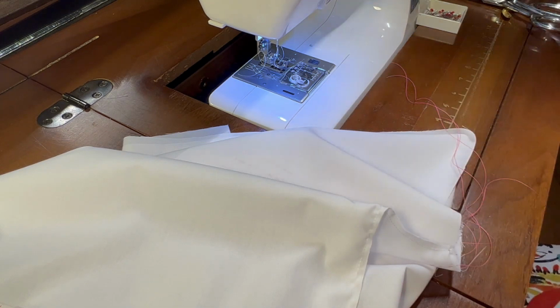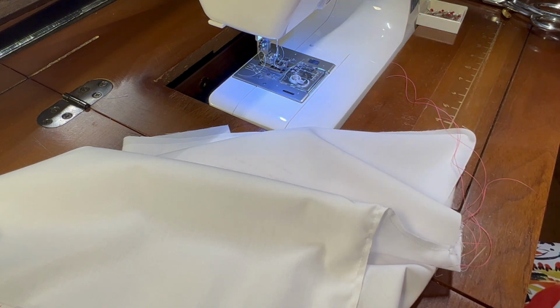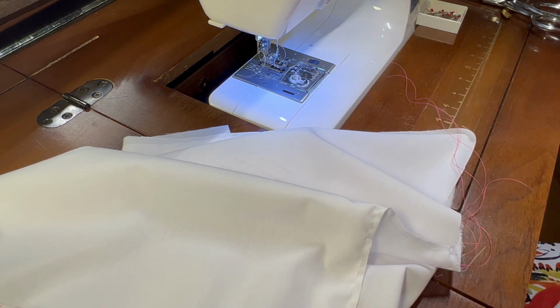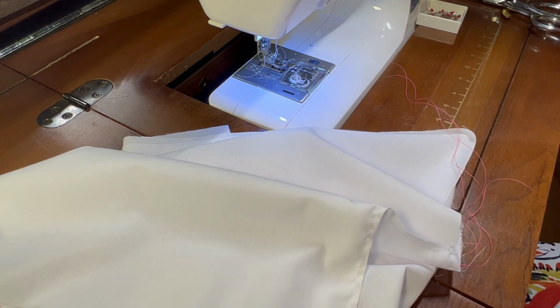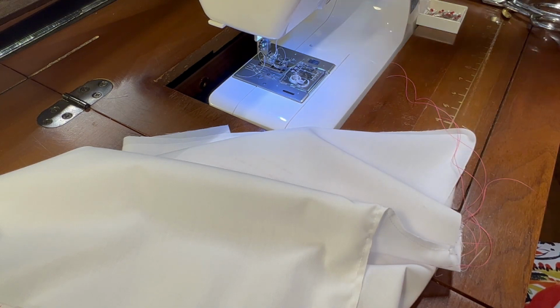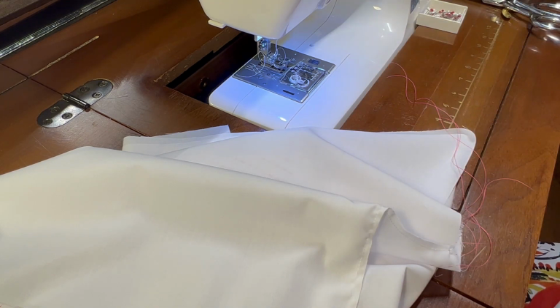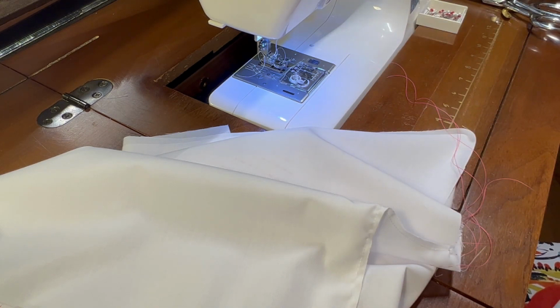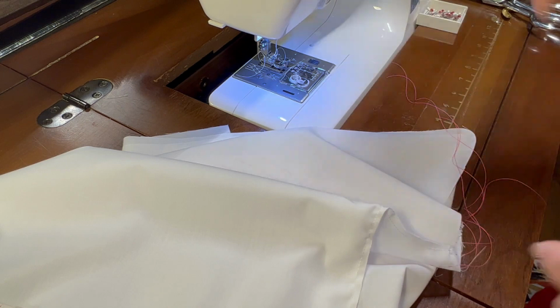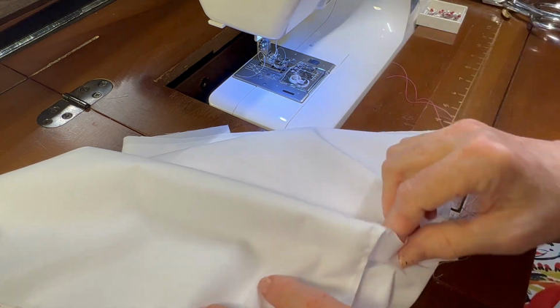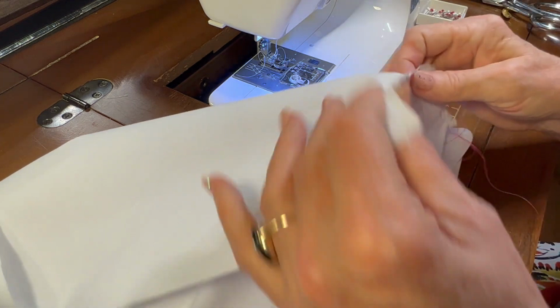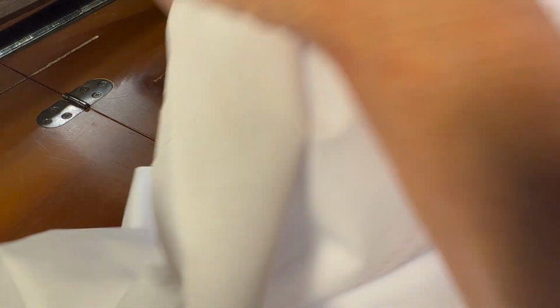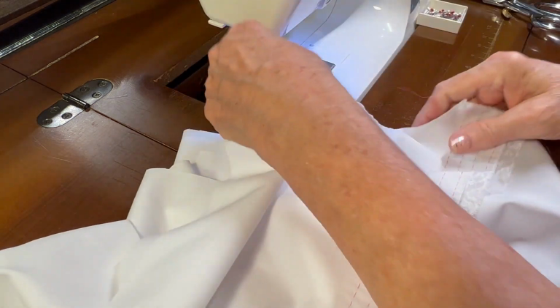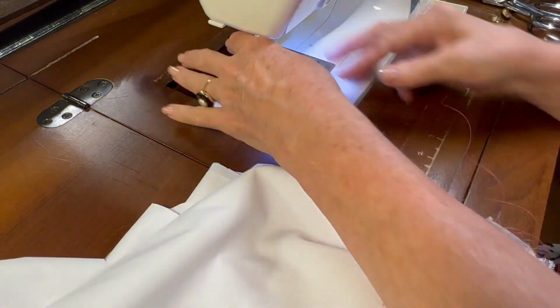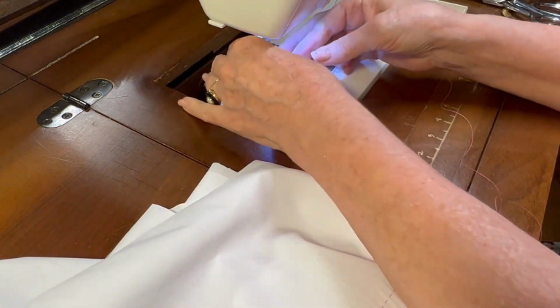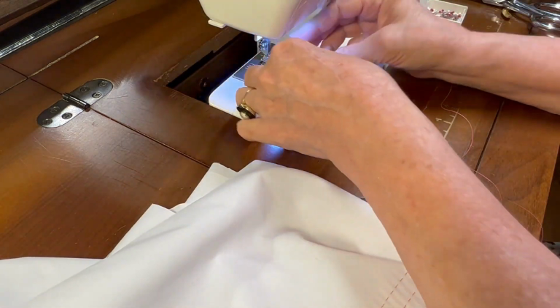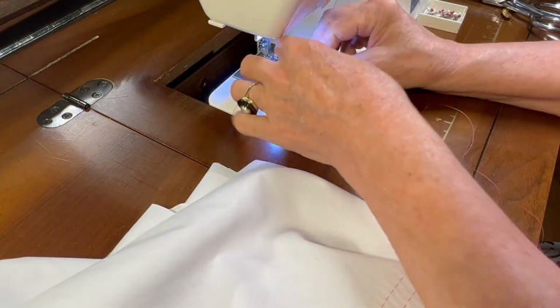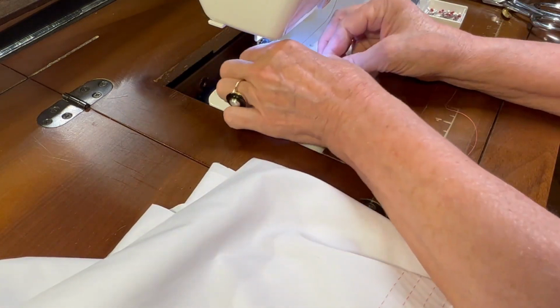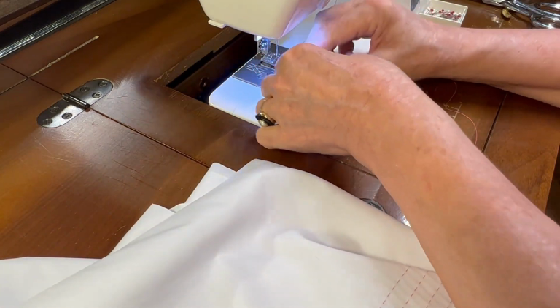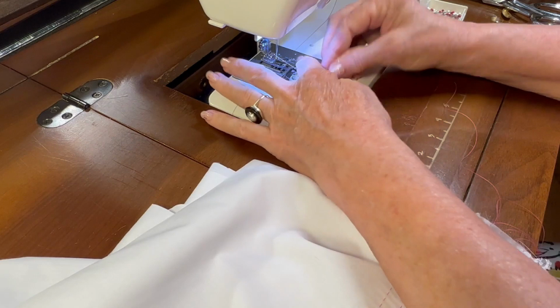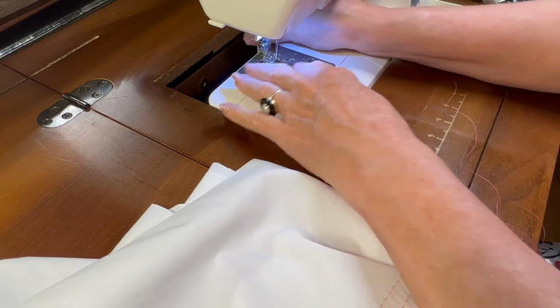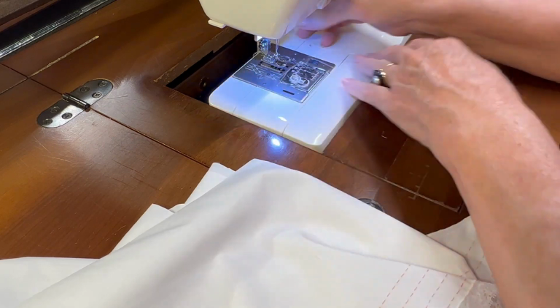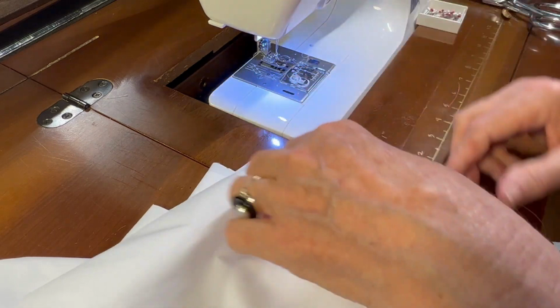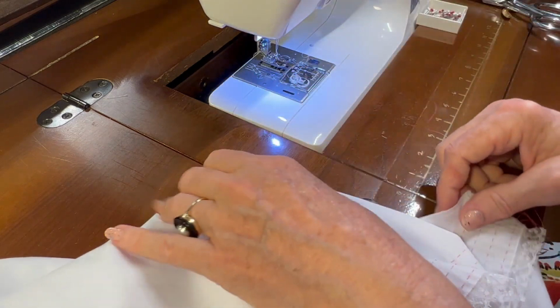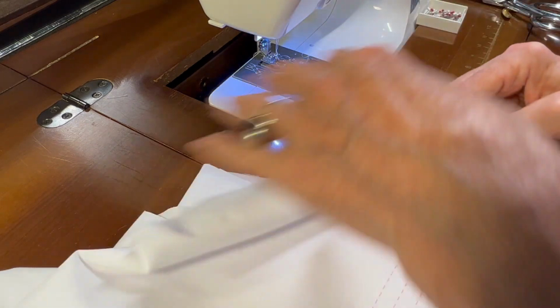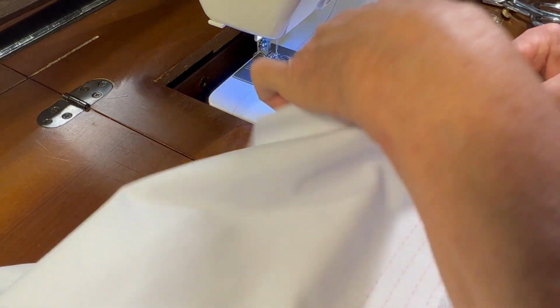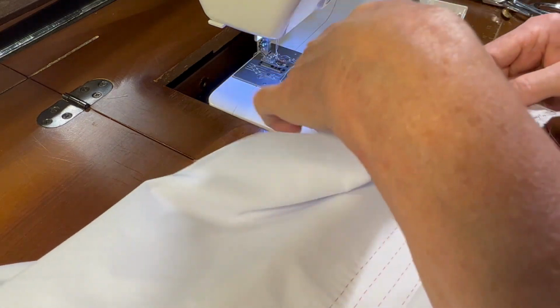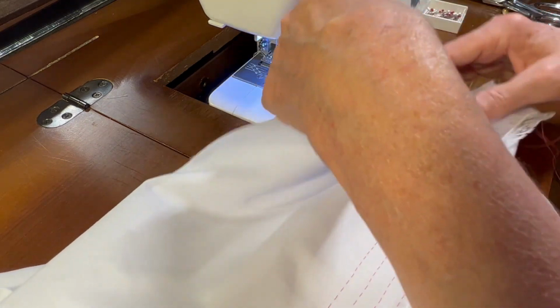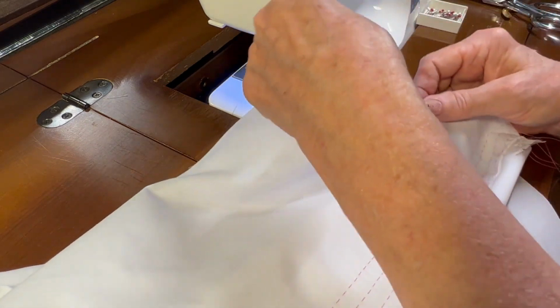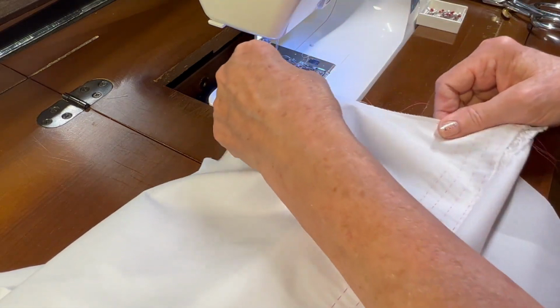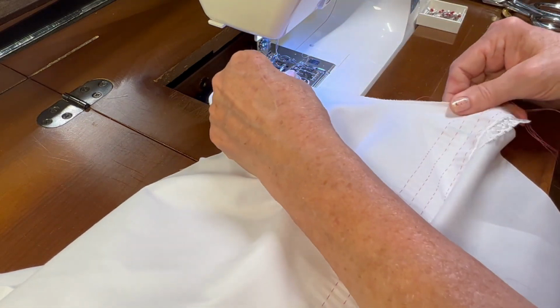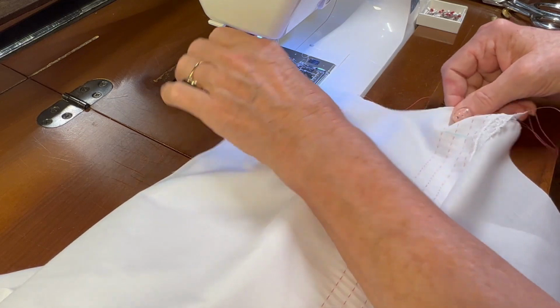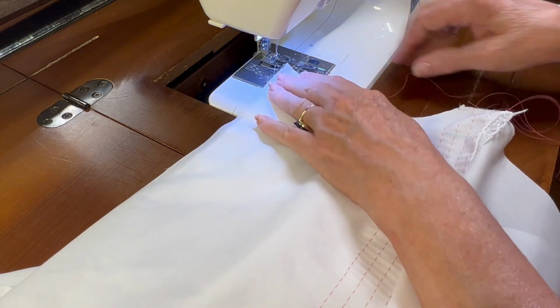Now I'll set my machine for a zigzag. I think I'll just go ahead with the regular zigzag width. And then we will zigzag the seam that we just sewed.